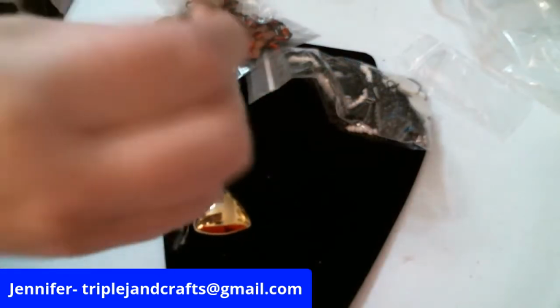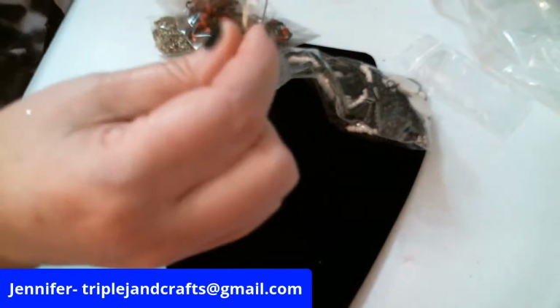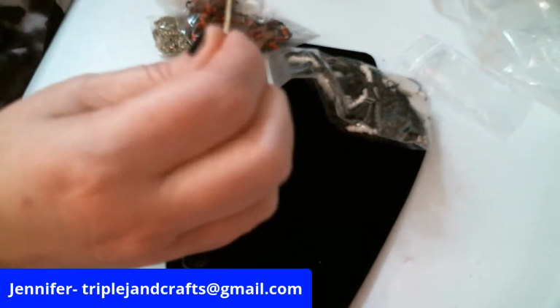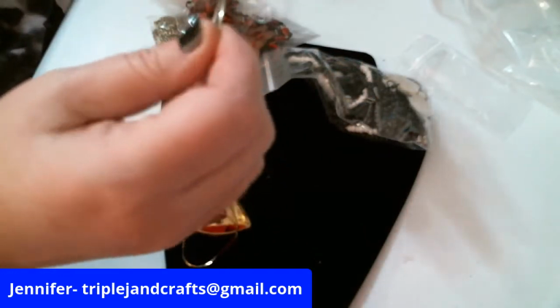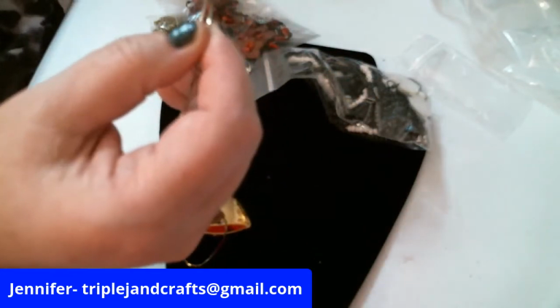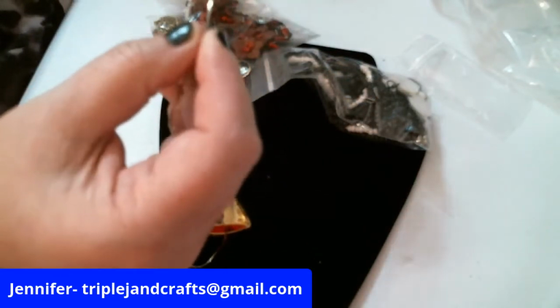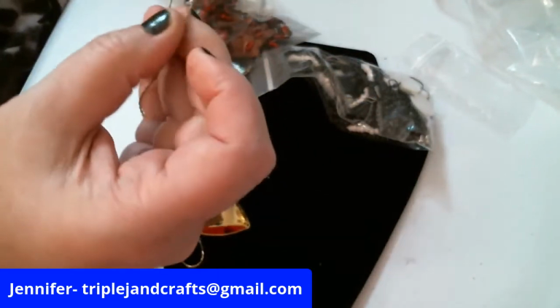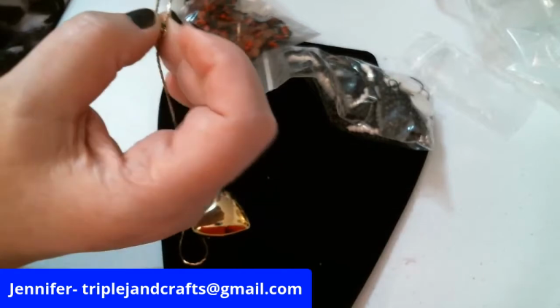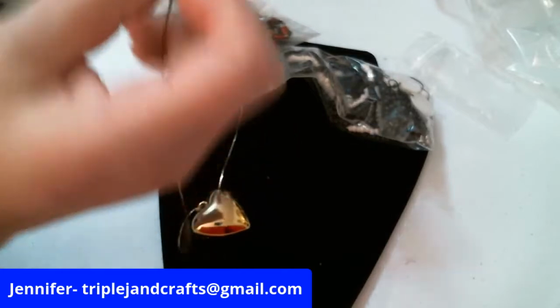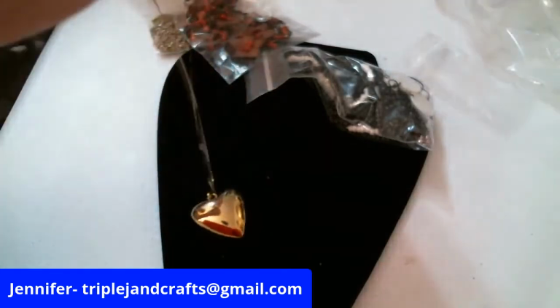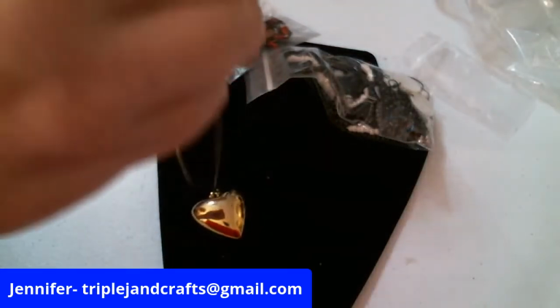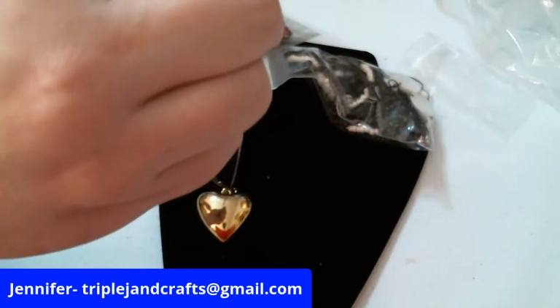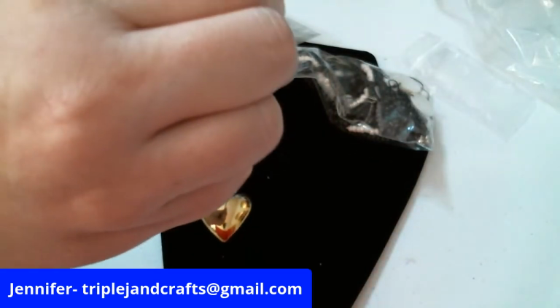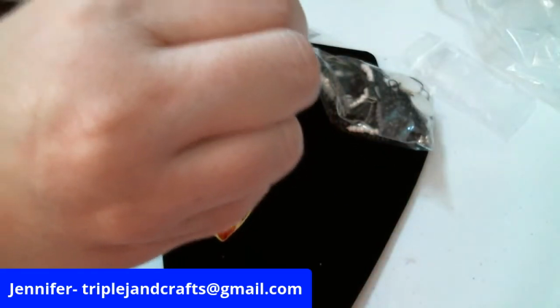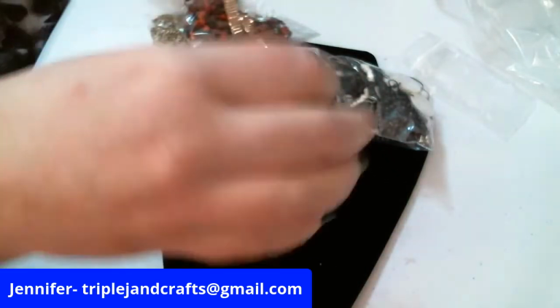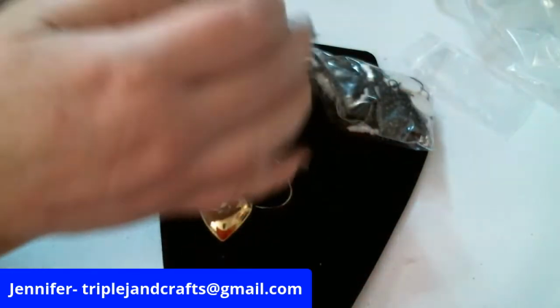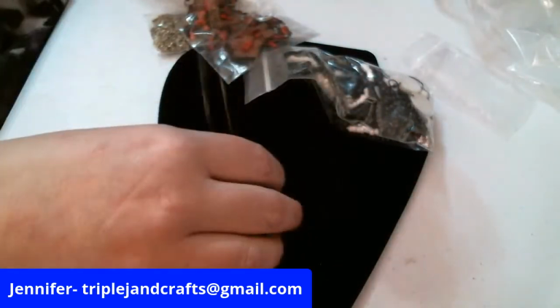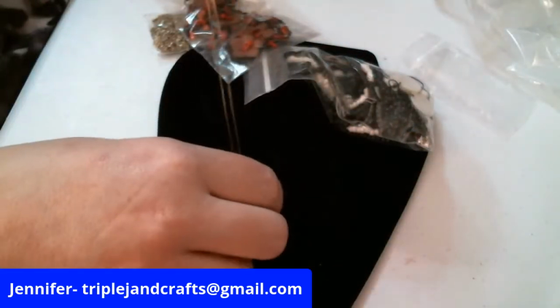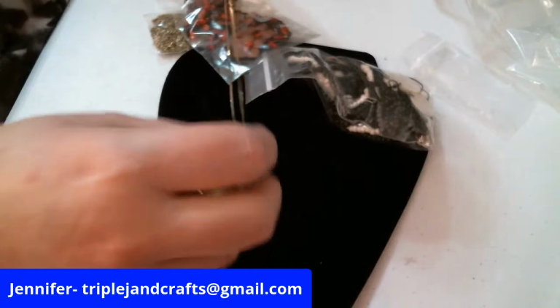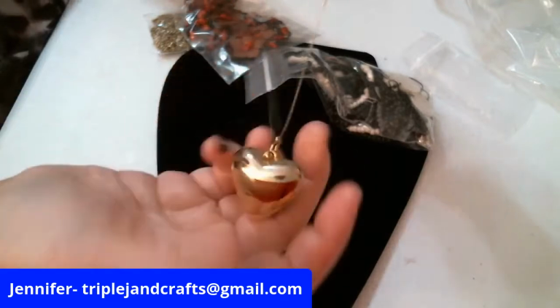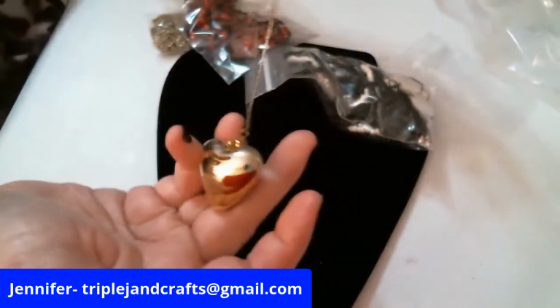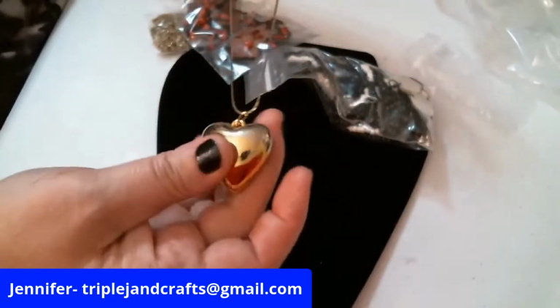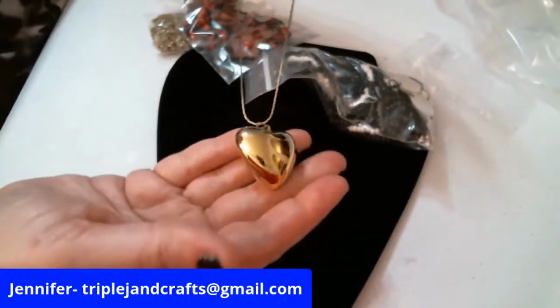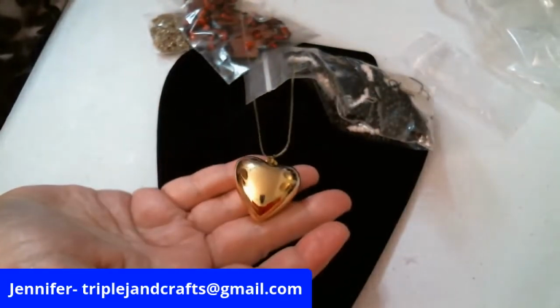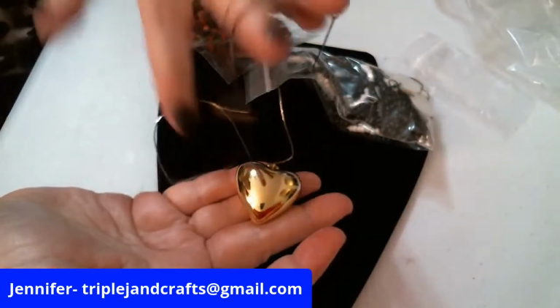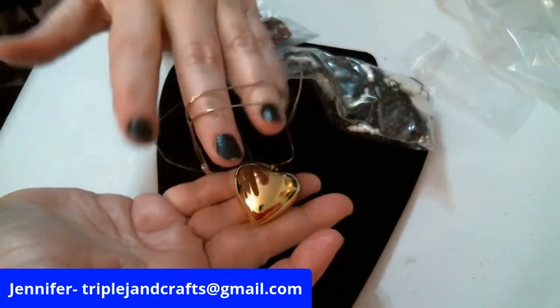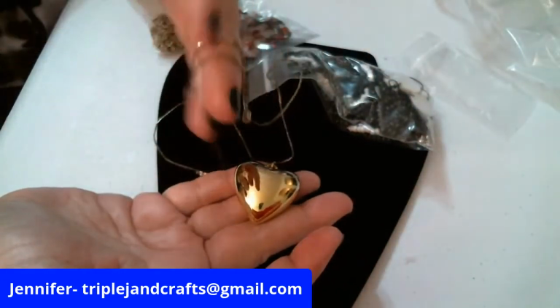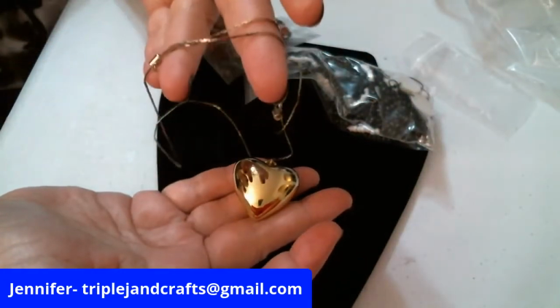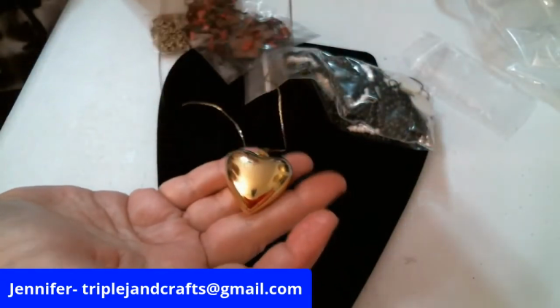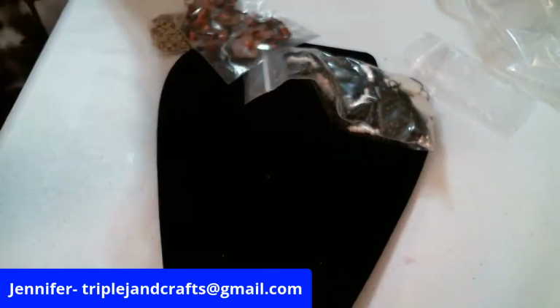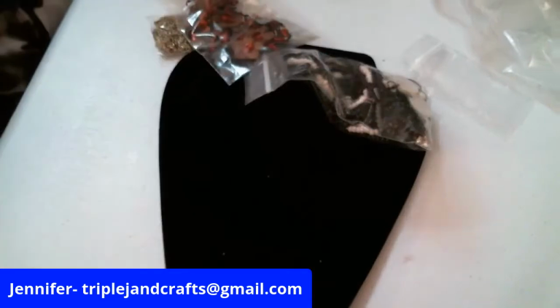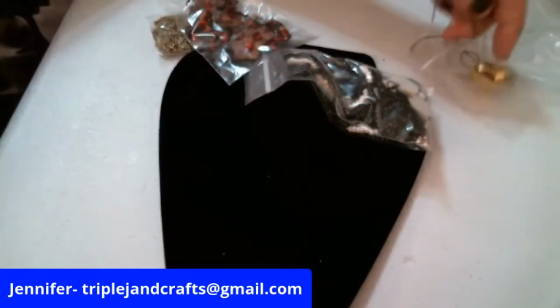This is one of those that you can adjust the length by pulling the chain. I tangled it up — she didn't have it tangled — but it's really cute. Those adjustable ones are really nice.